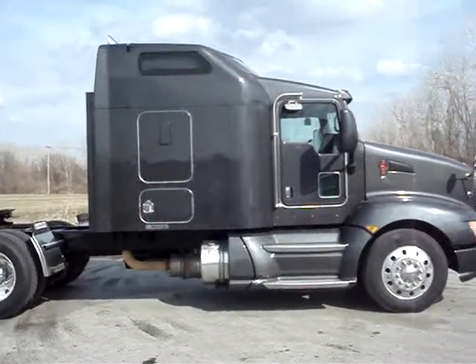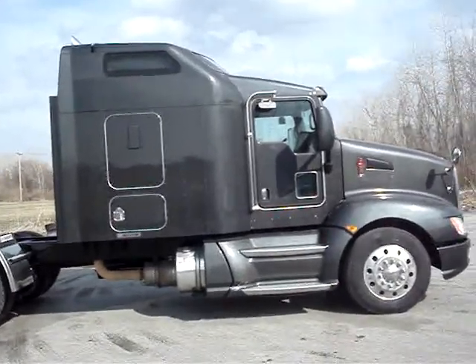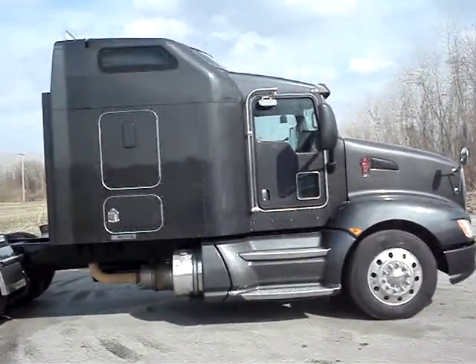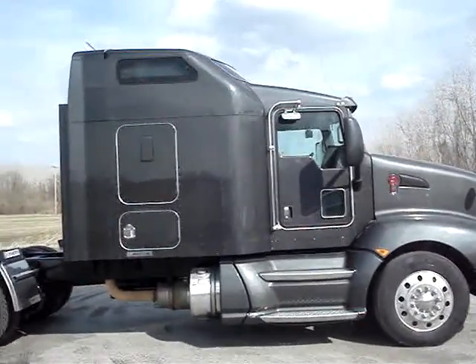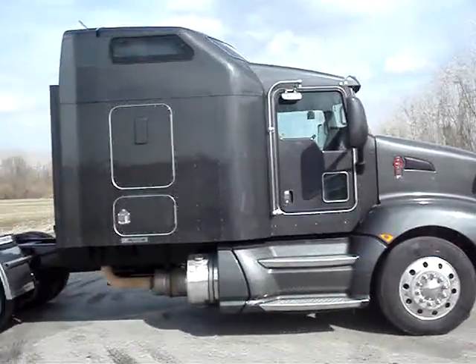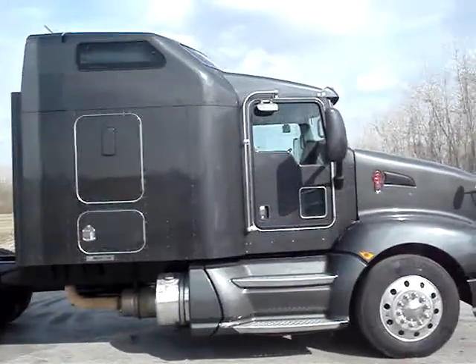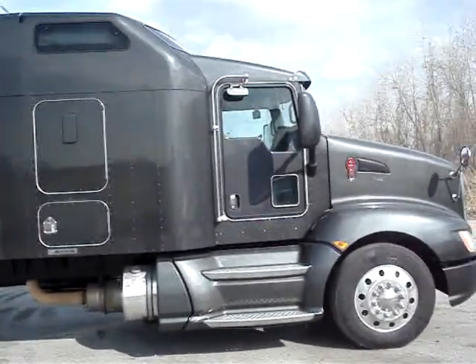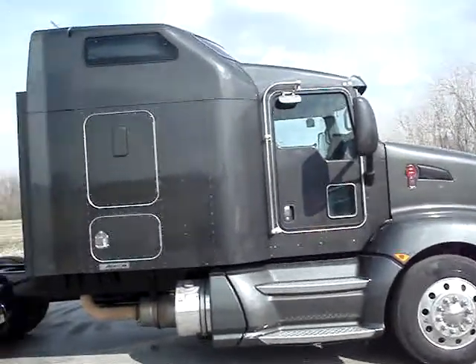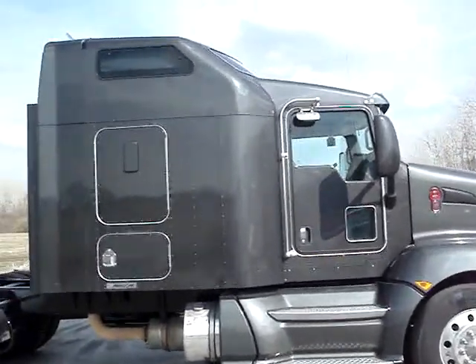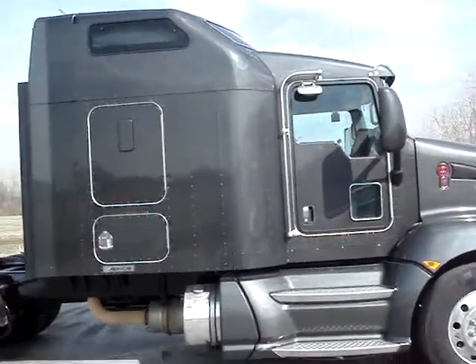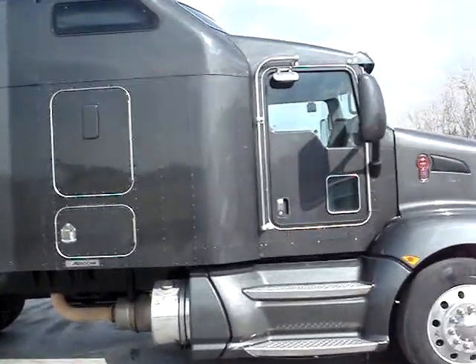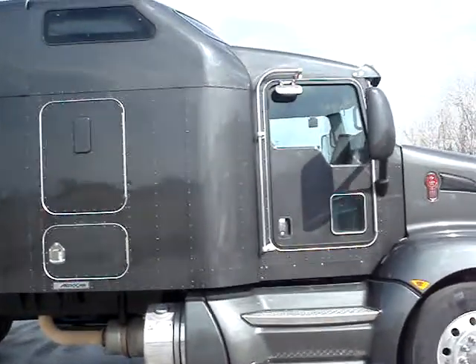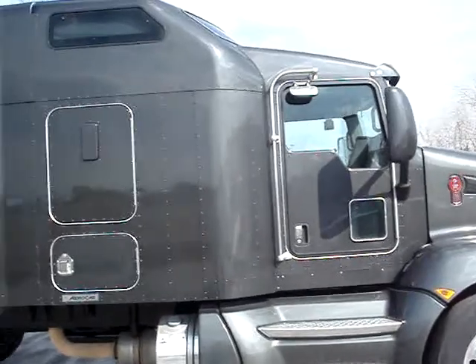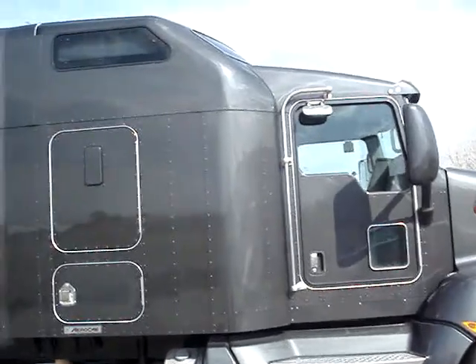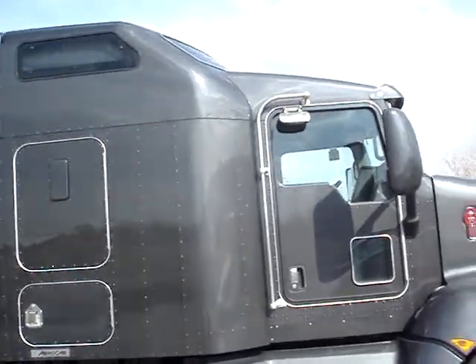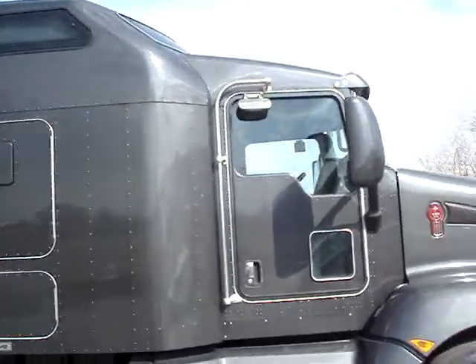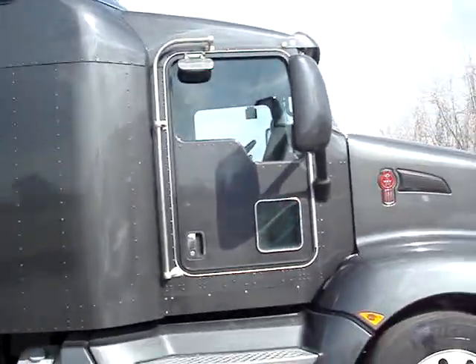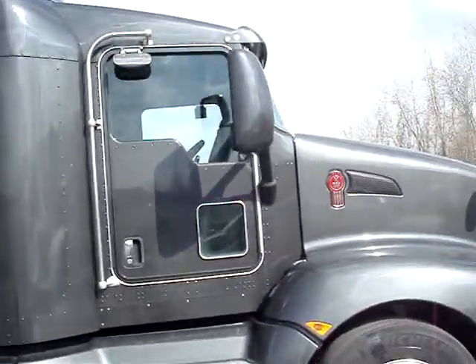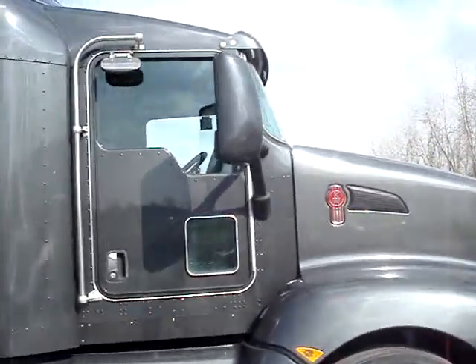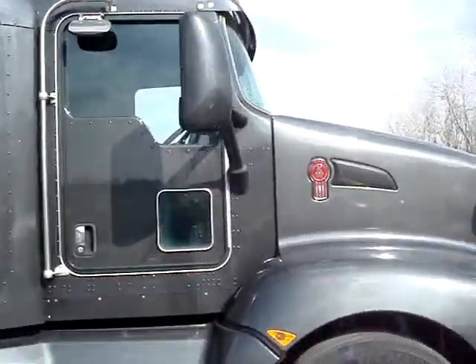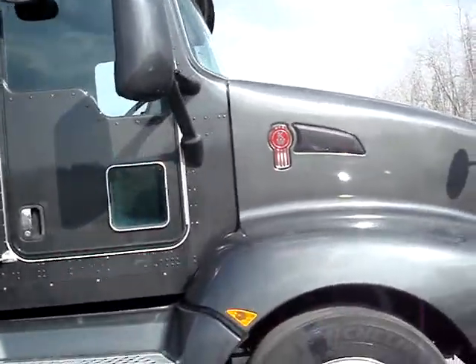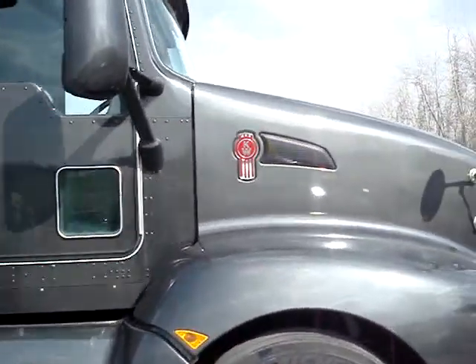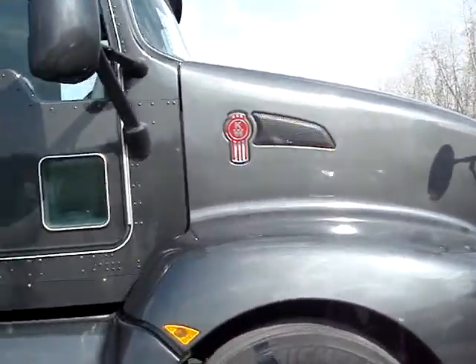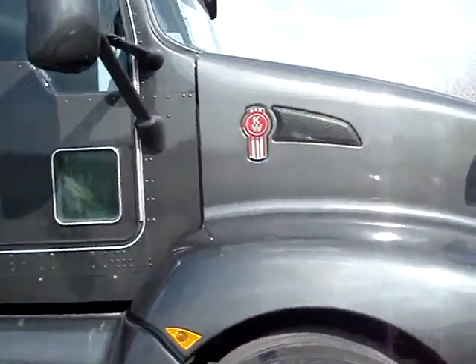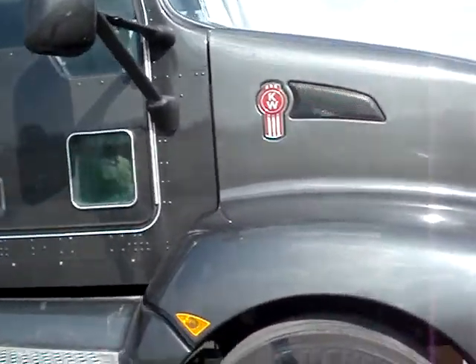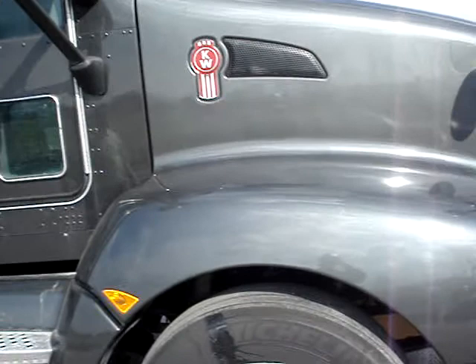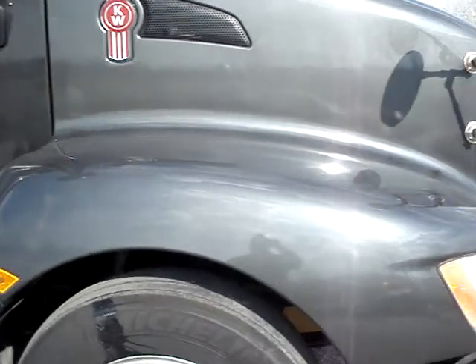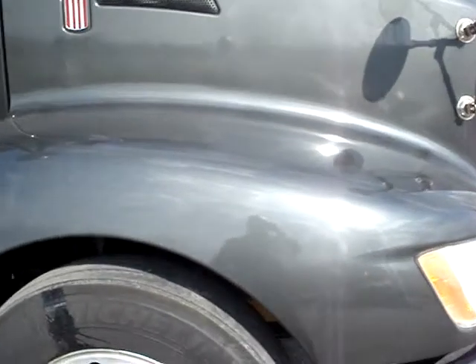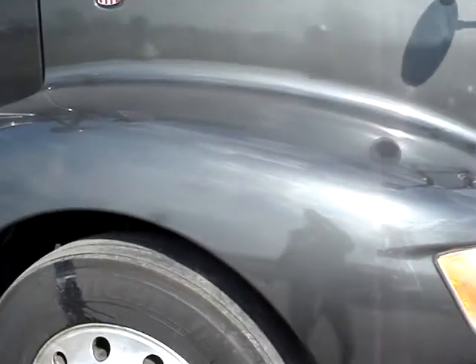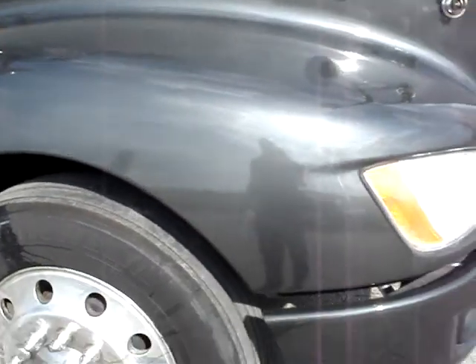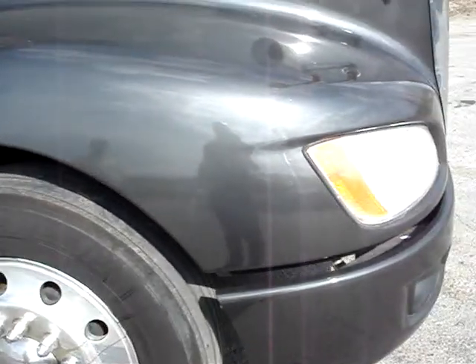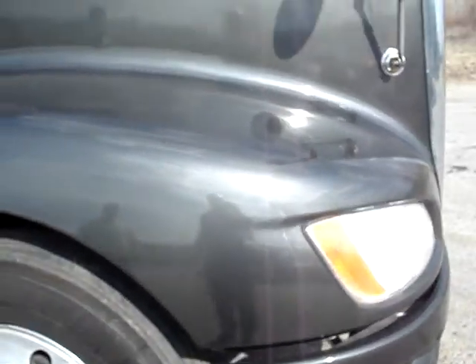10-speed transmissions, the FRO 17210C. Fleet average is 6.5 miles per gallon. Very nice trucks.